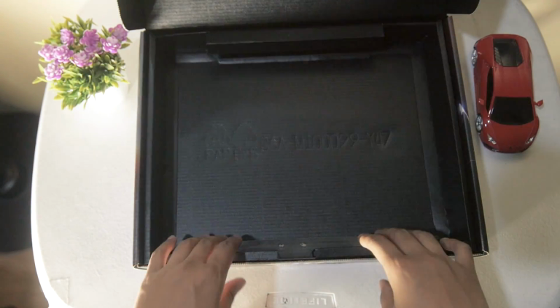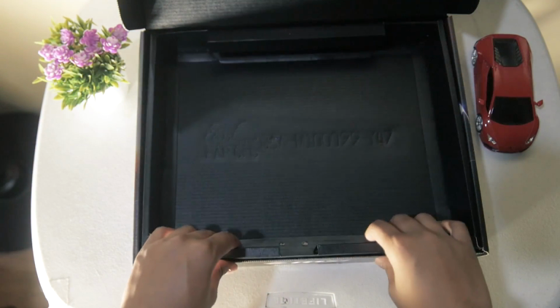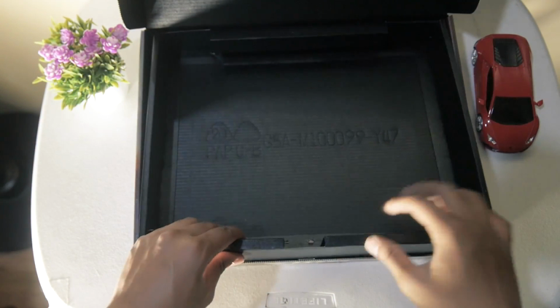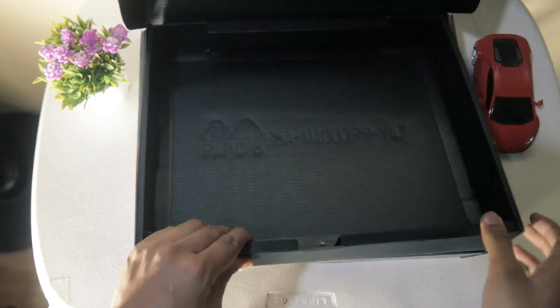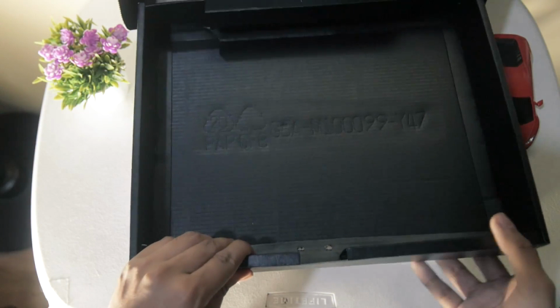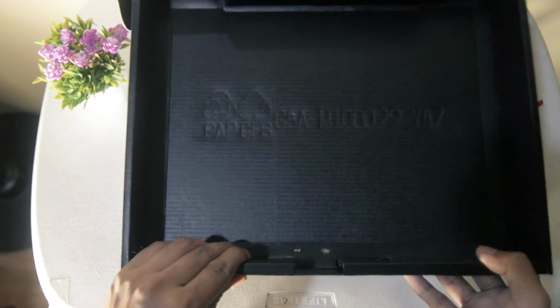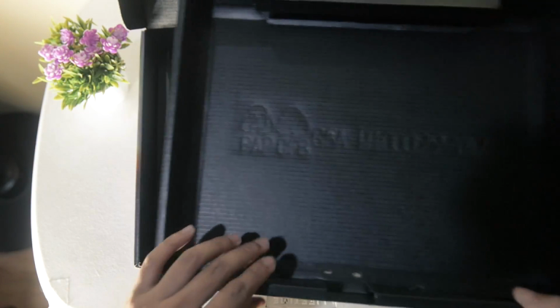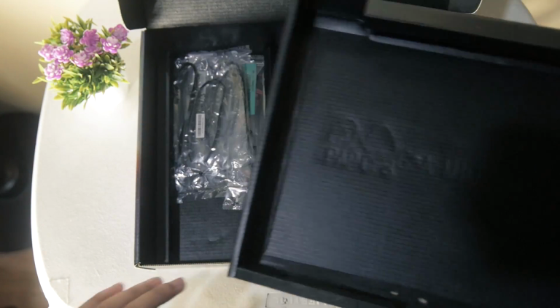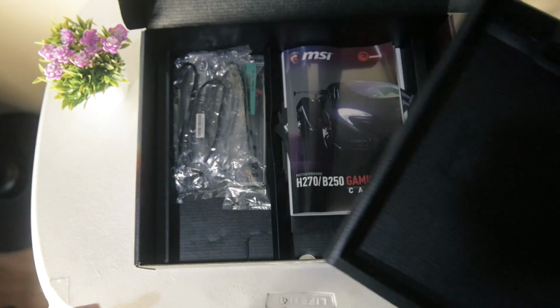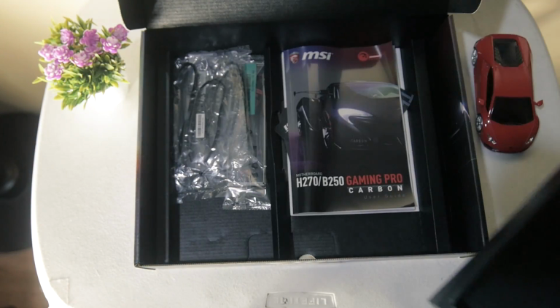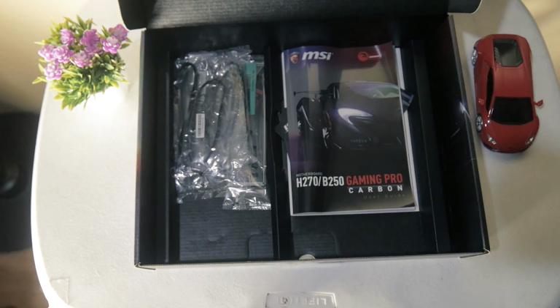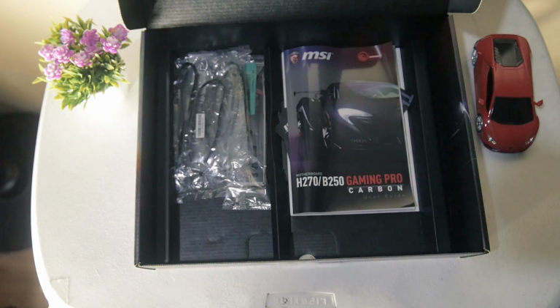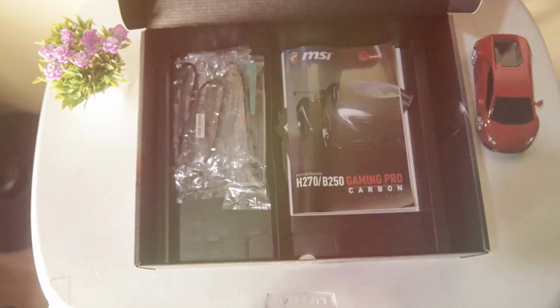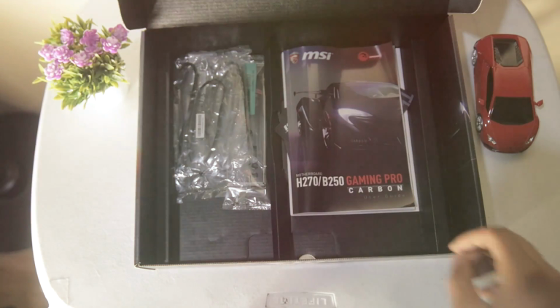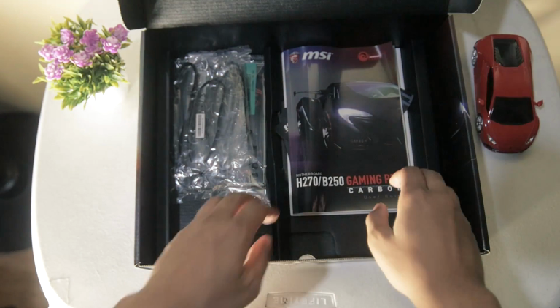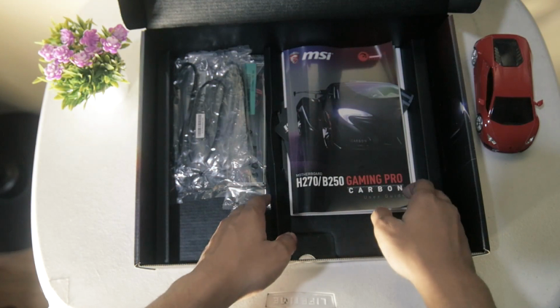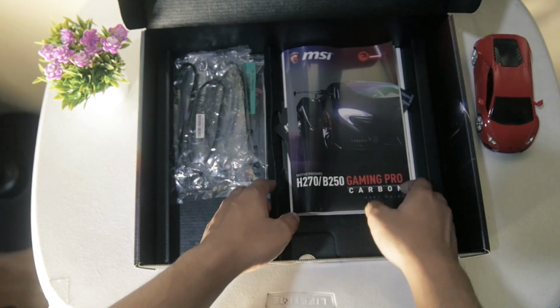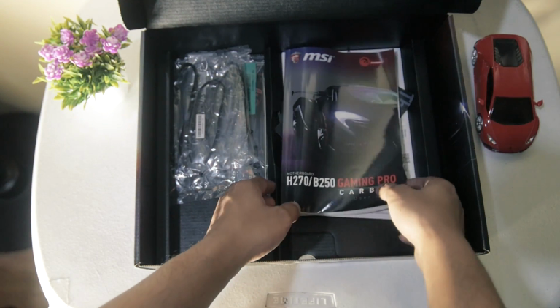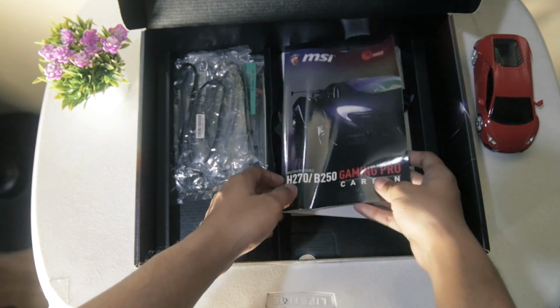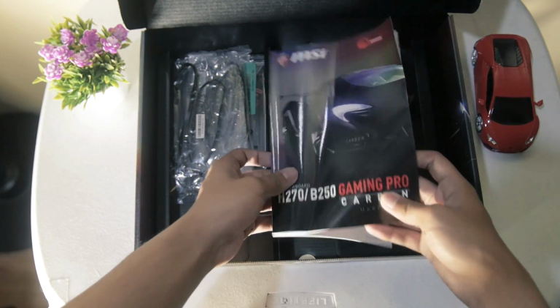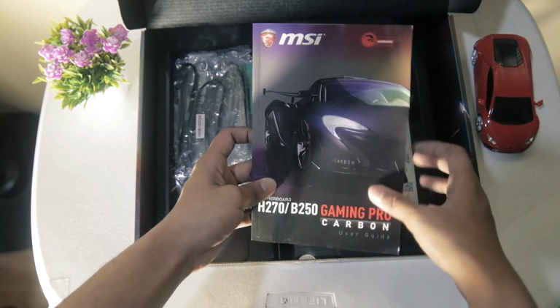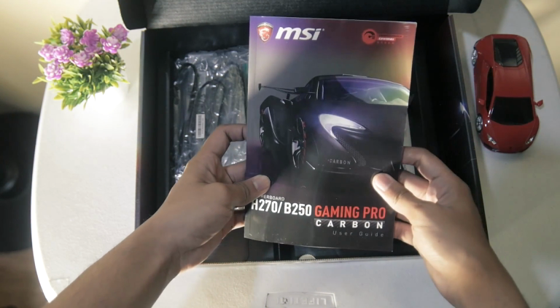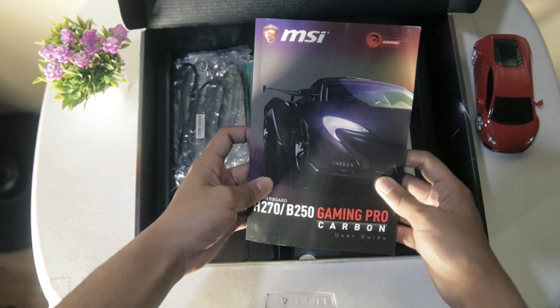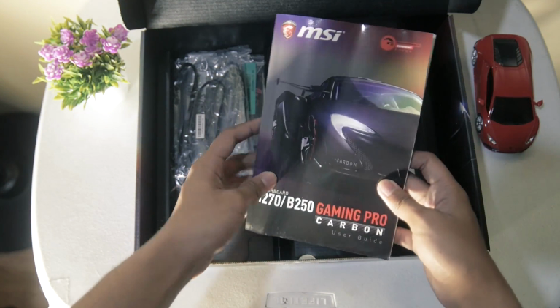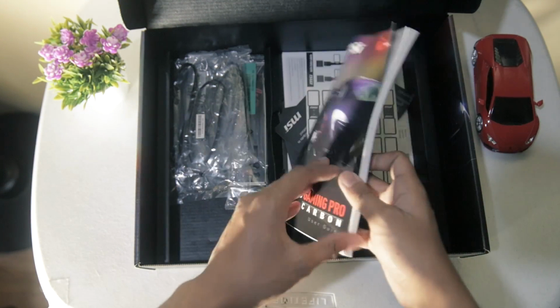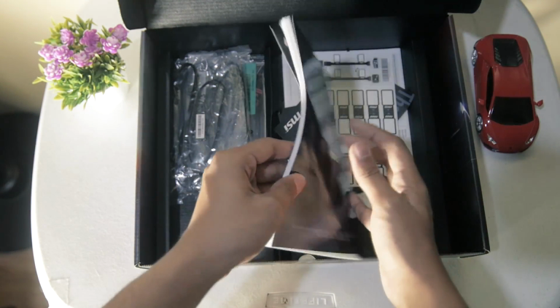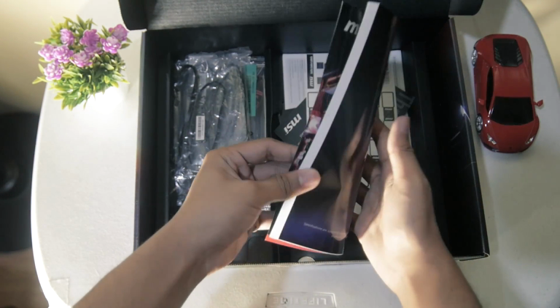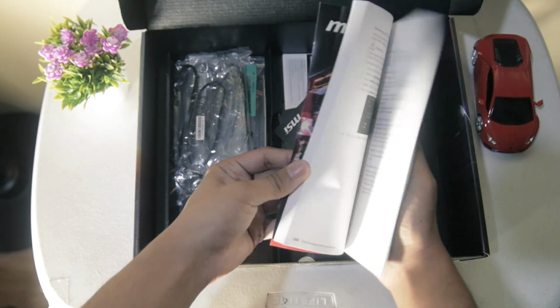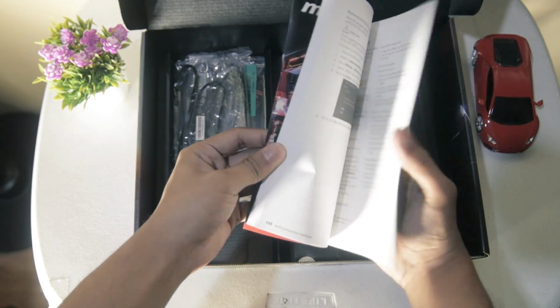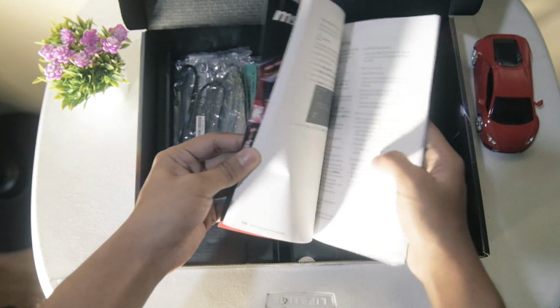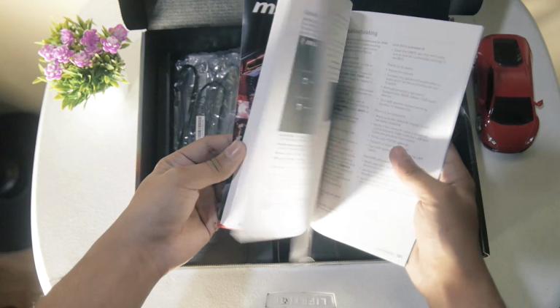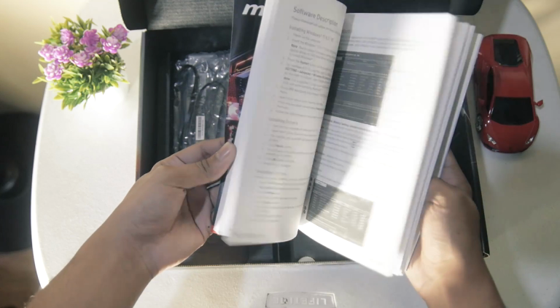Underneath, we have two compartments for the paperwork and additional accessories. For the paperwork, the first one we have is their user manual, which contains all of the useful information for the motherboard.